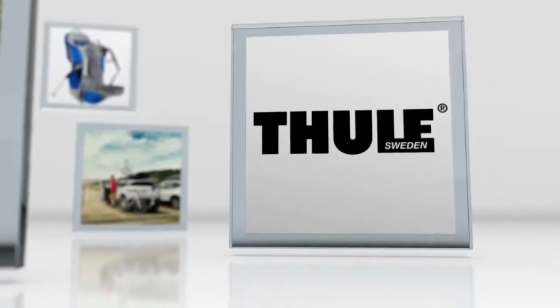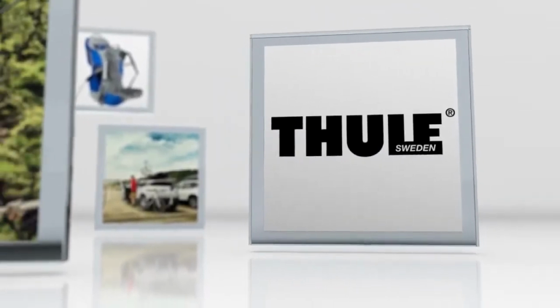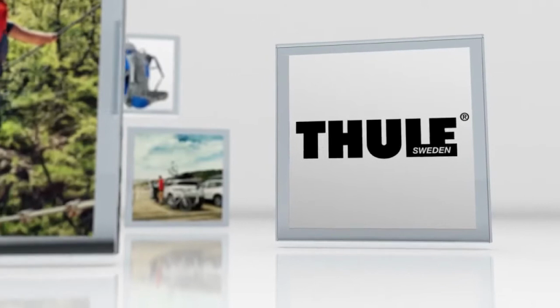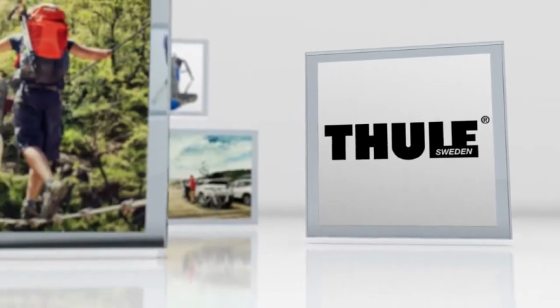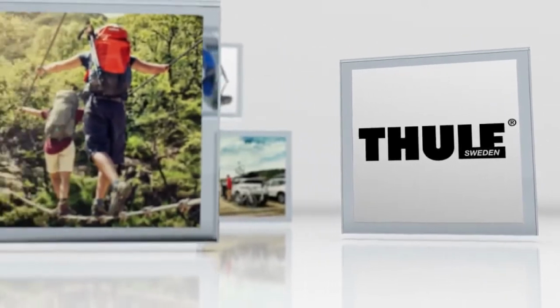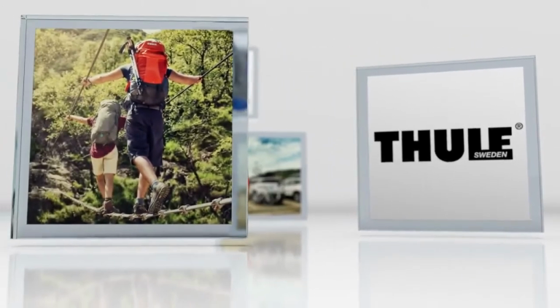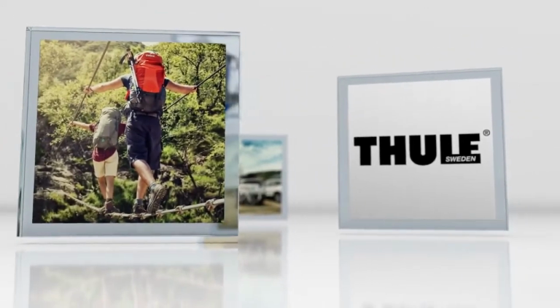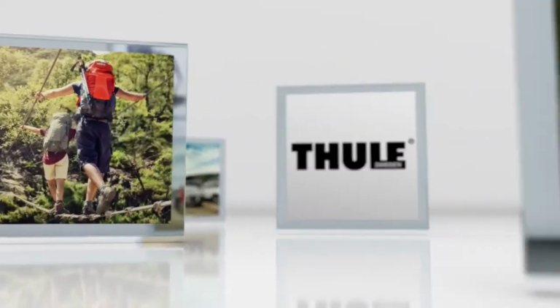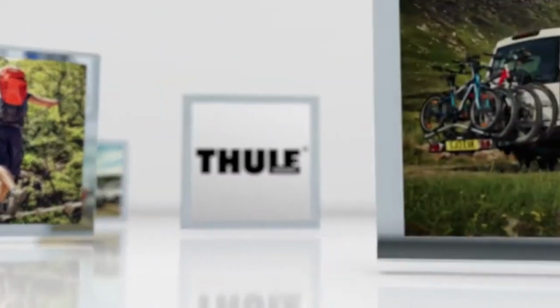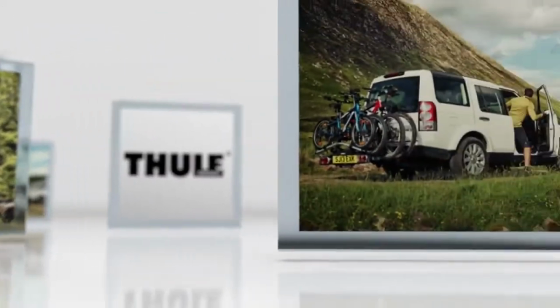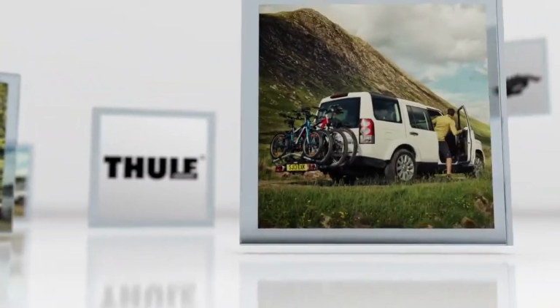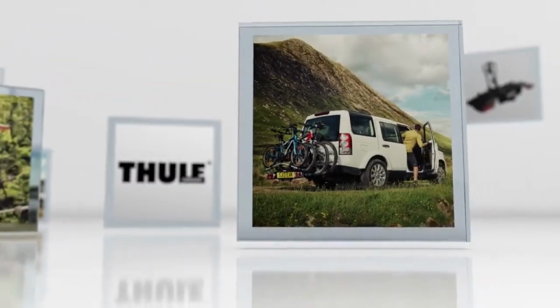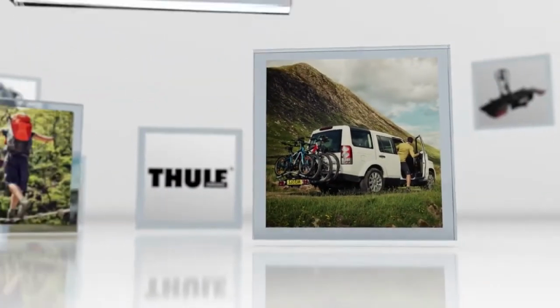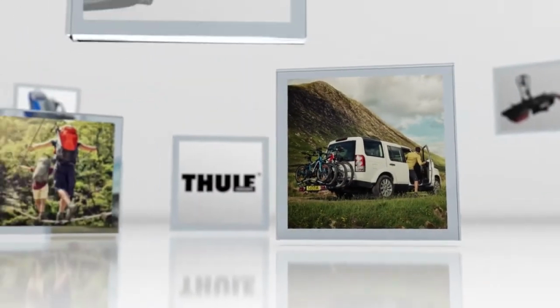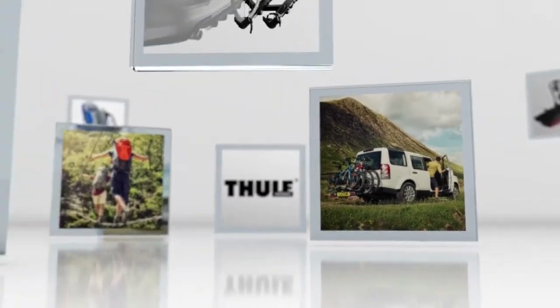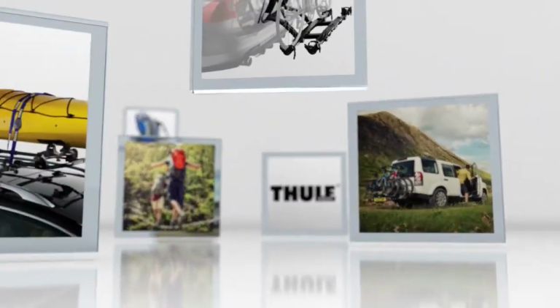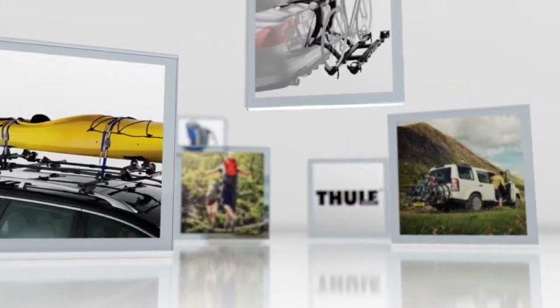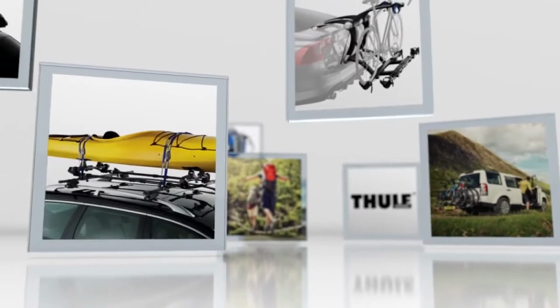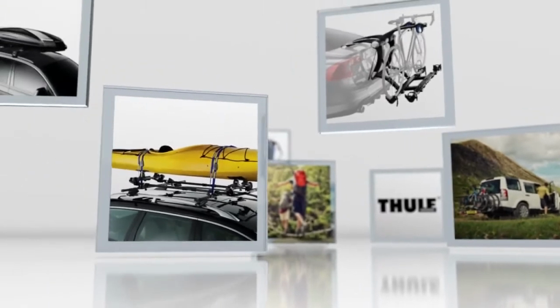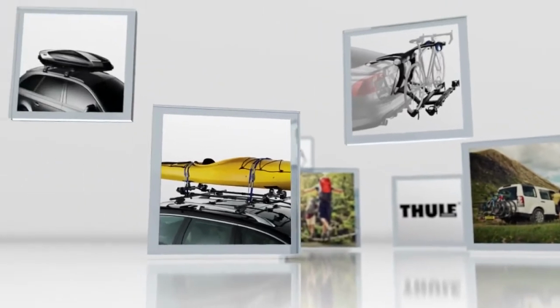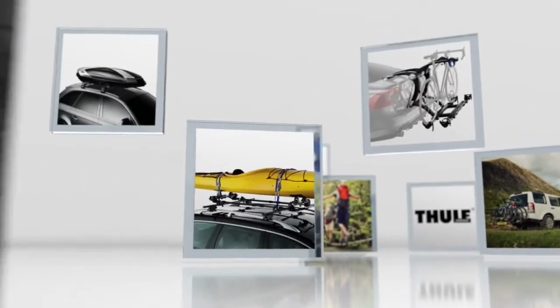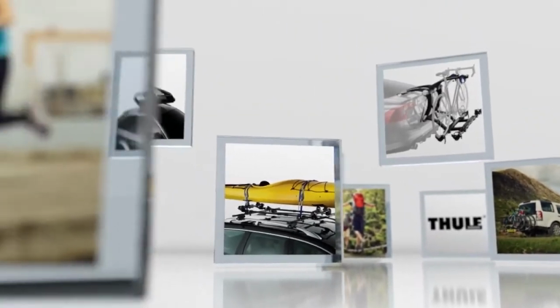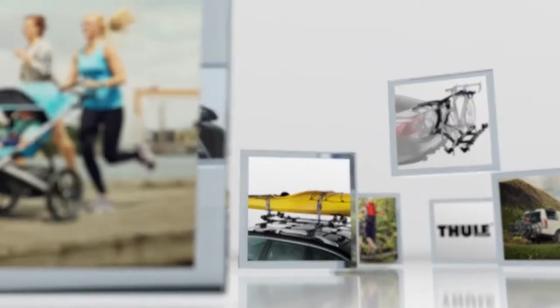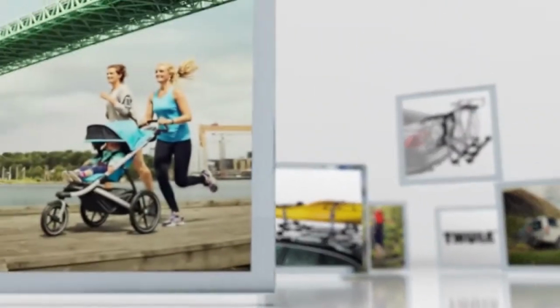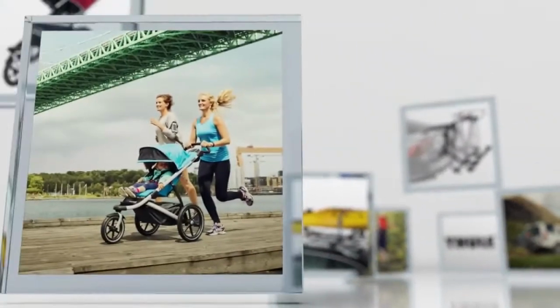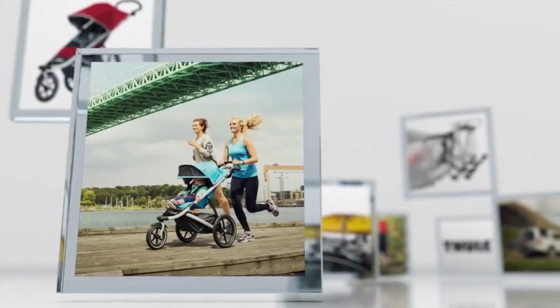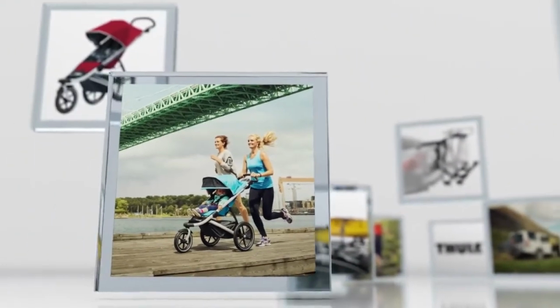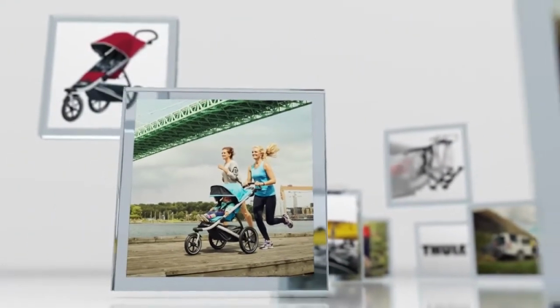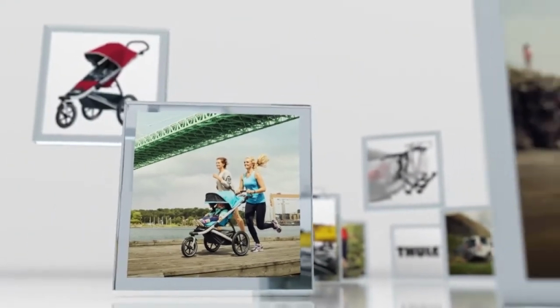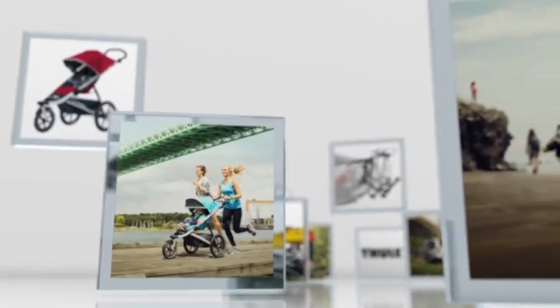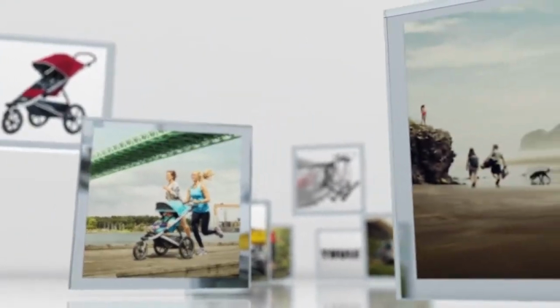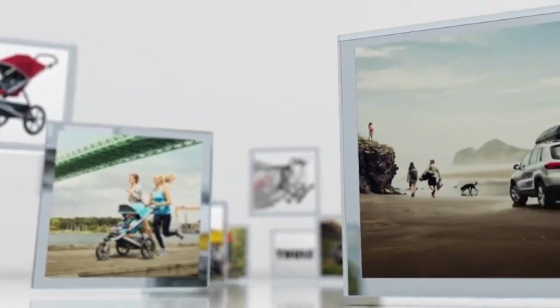Thule makes products to help you bring the things you care about to enjoy your active life. We make carriers for your kayak, for your bike, and we make products to bring your kids to go do the things you want to do.